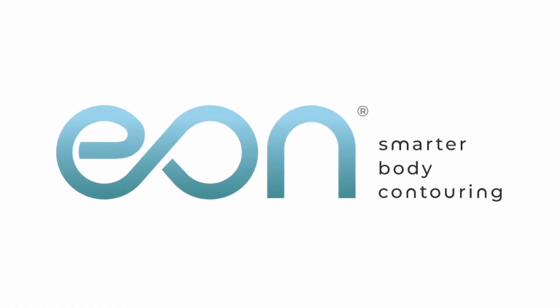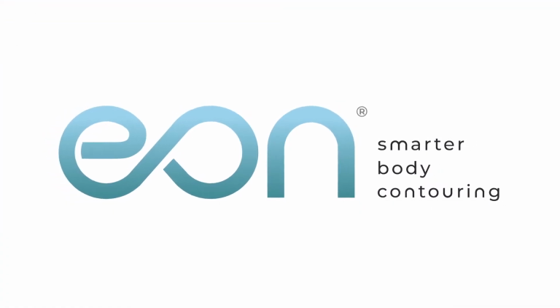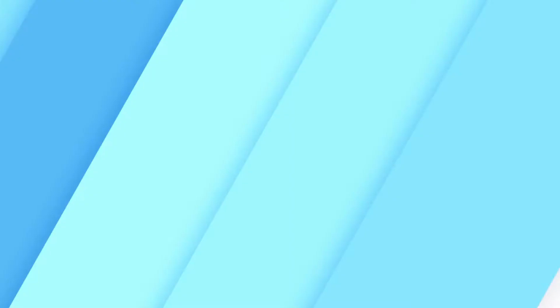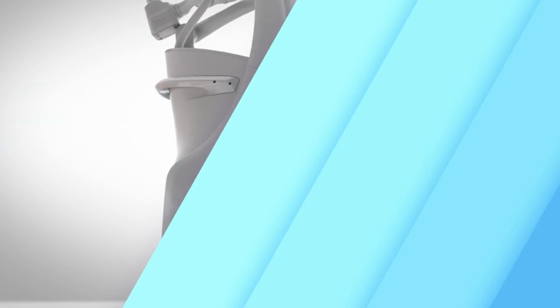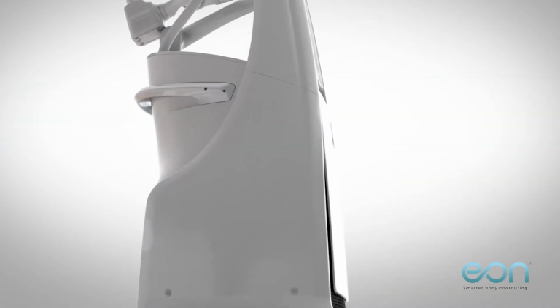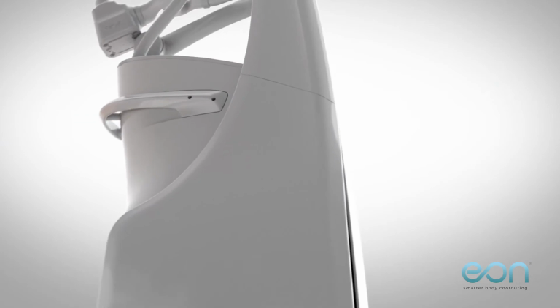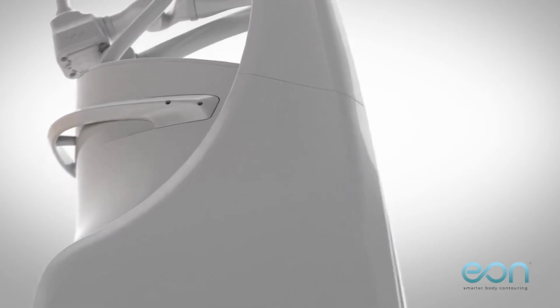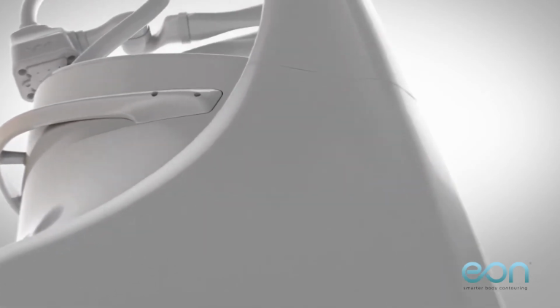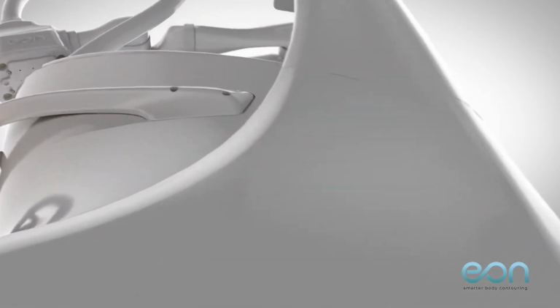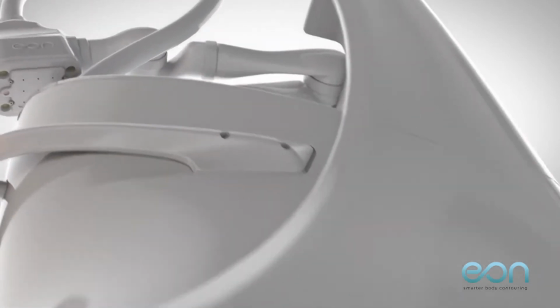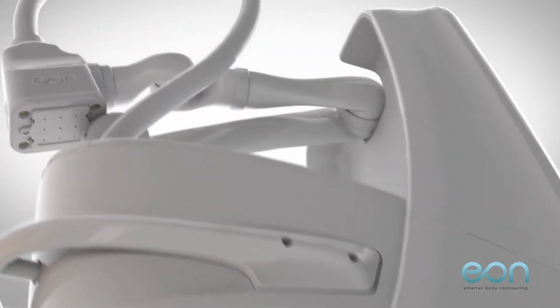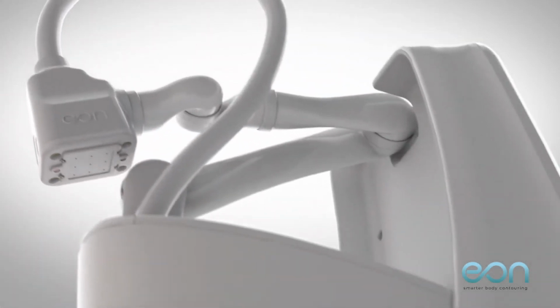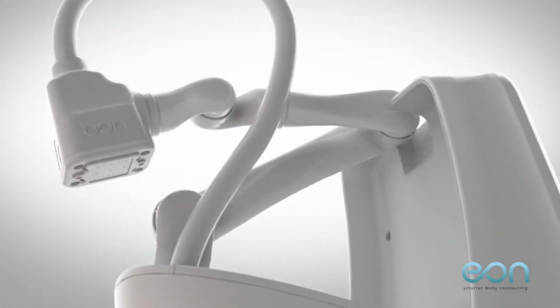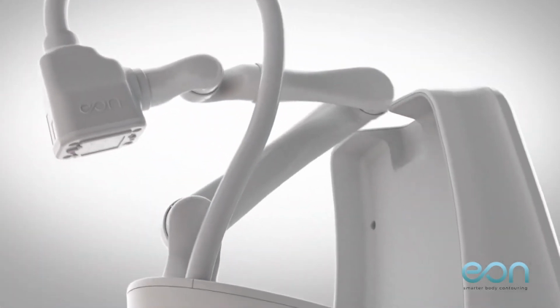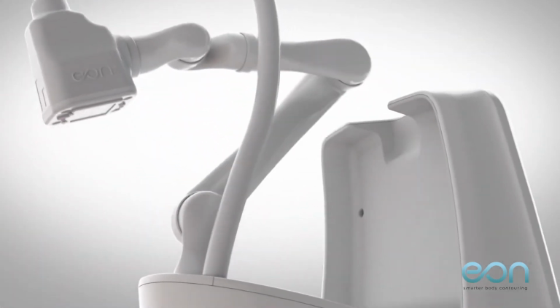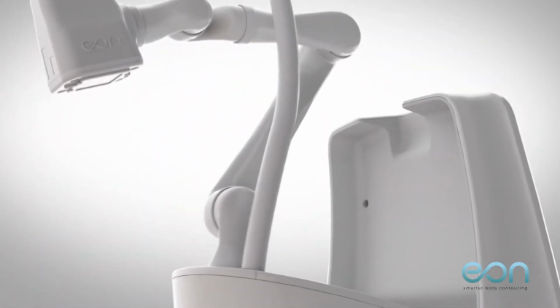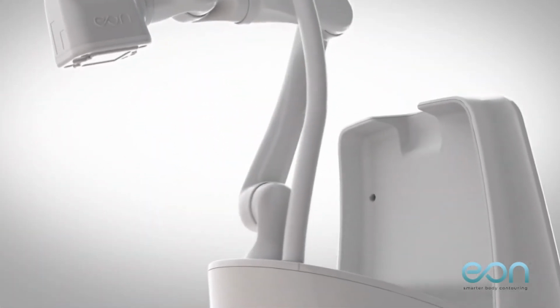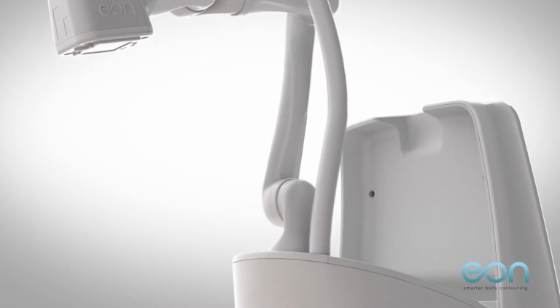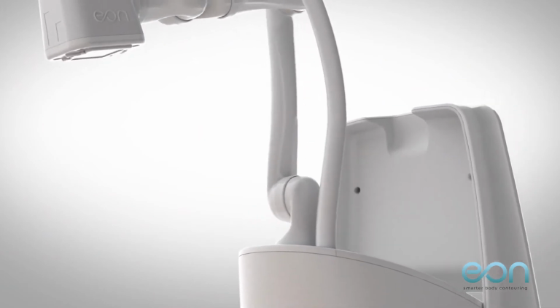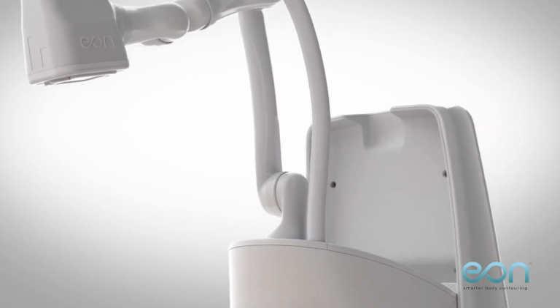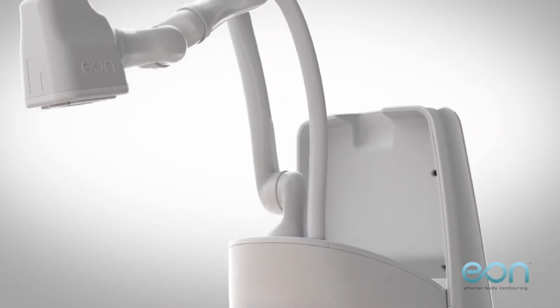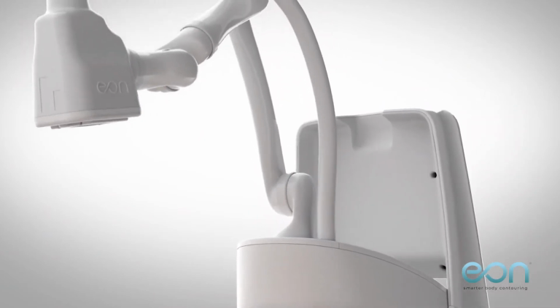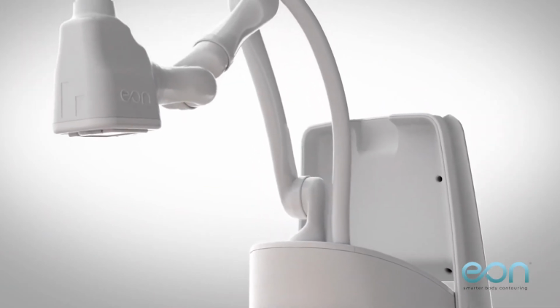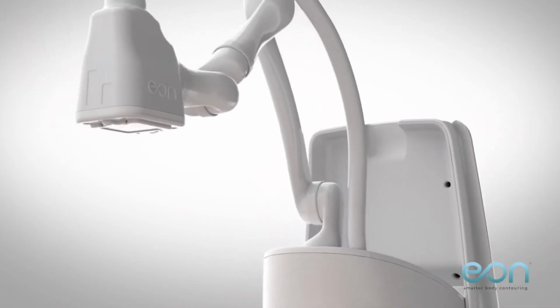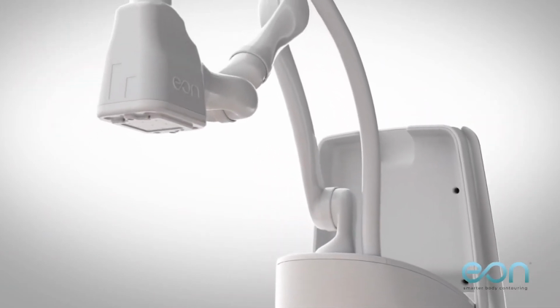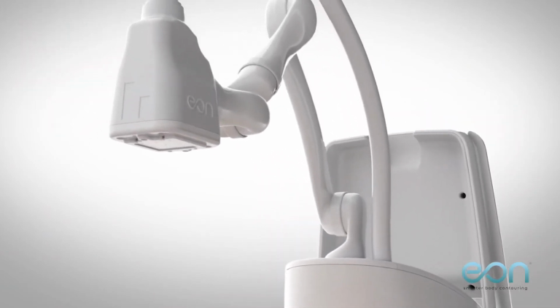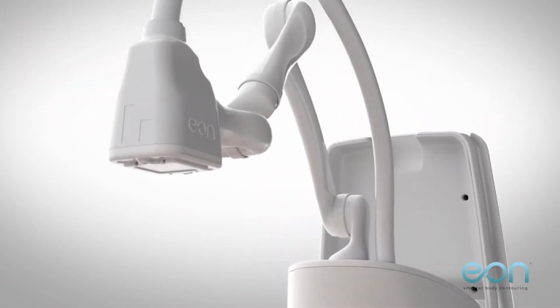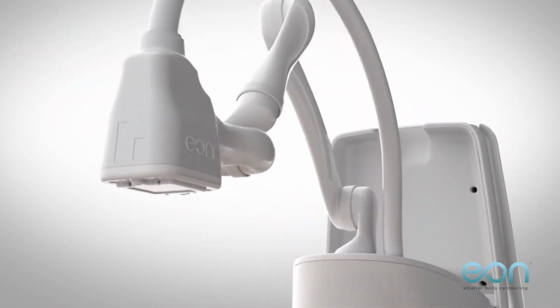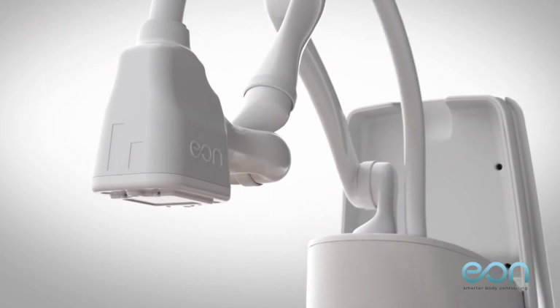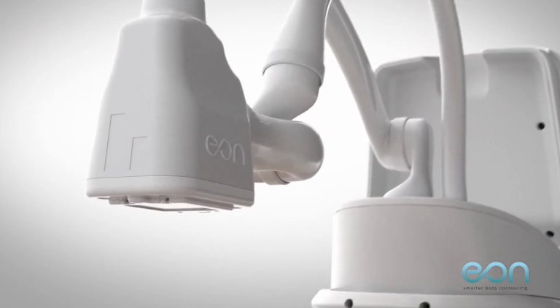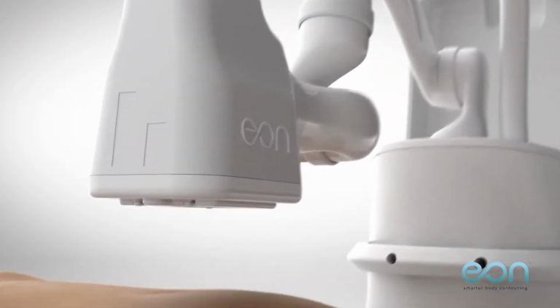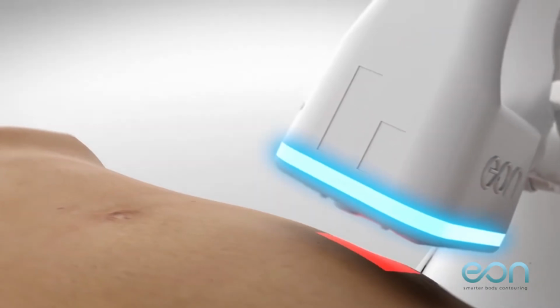is the world's first robotic, touchless, fat-contouring device, created by a team of robotic engineers who witnessed a plethora of devices that reduced fat by pulling, pinching, sucking, freezing, and strapping. They knew they could build something smarter.